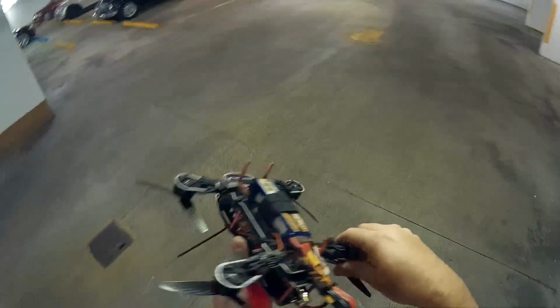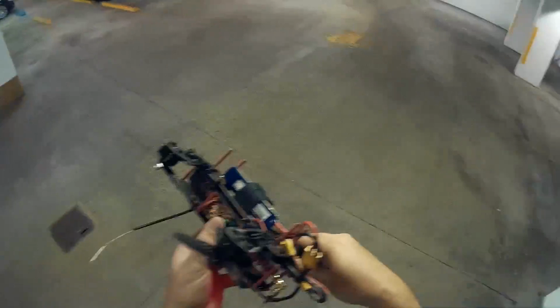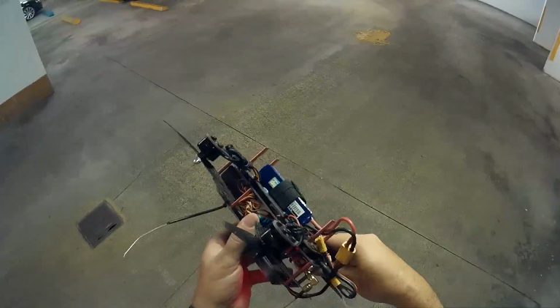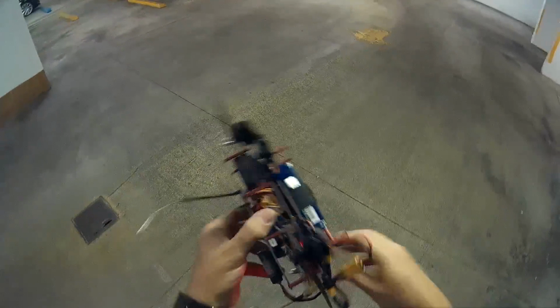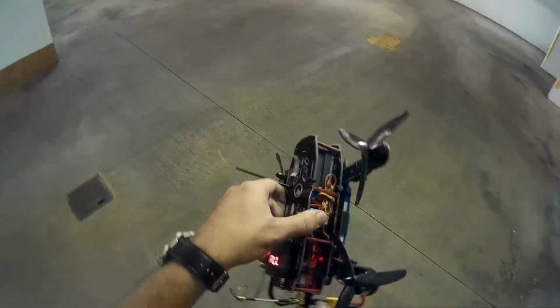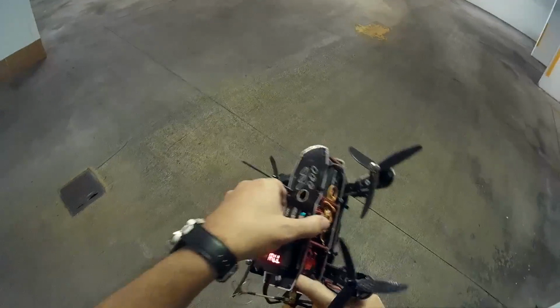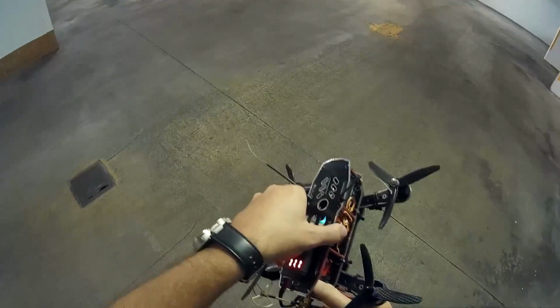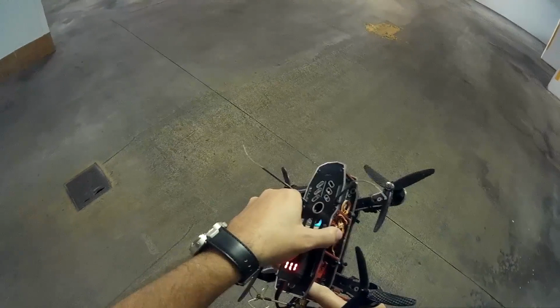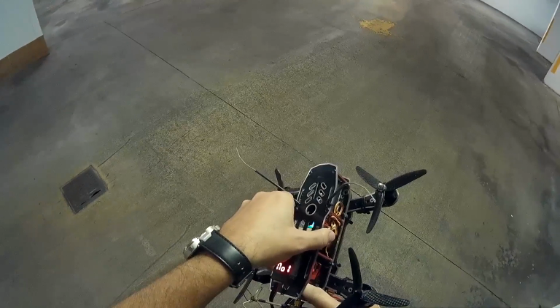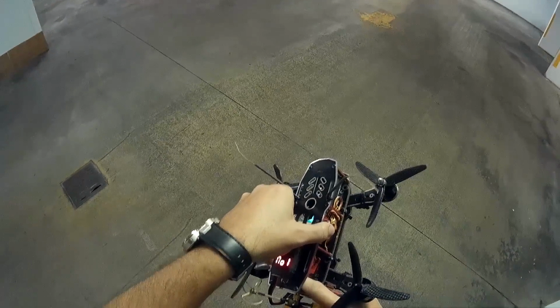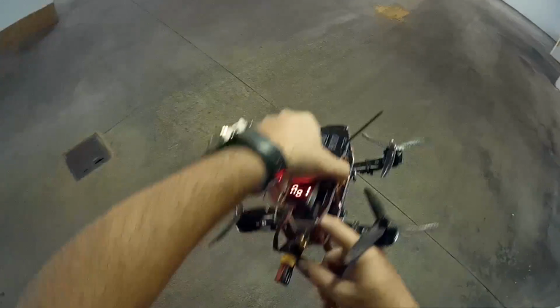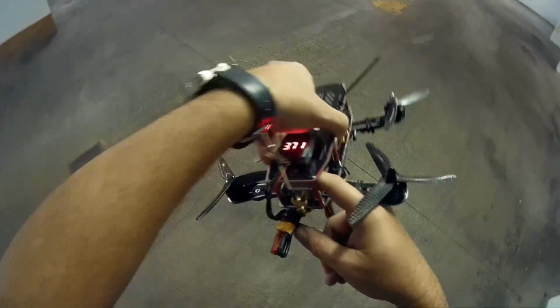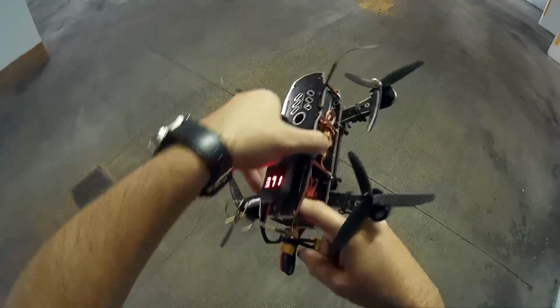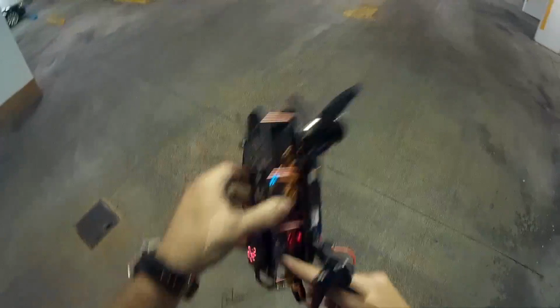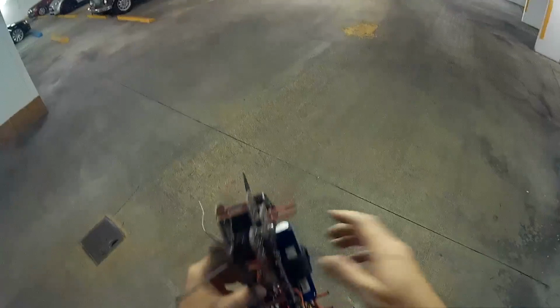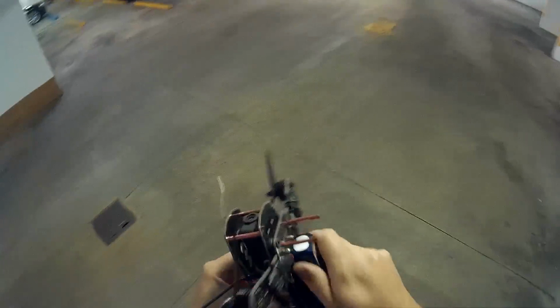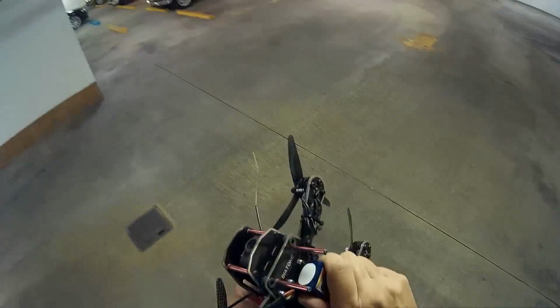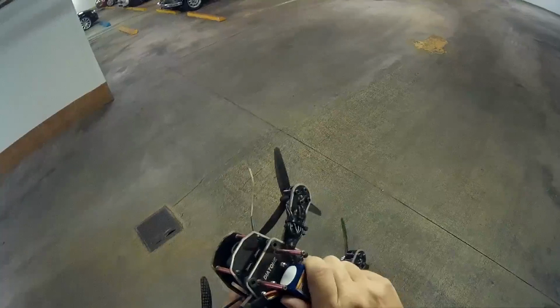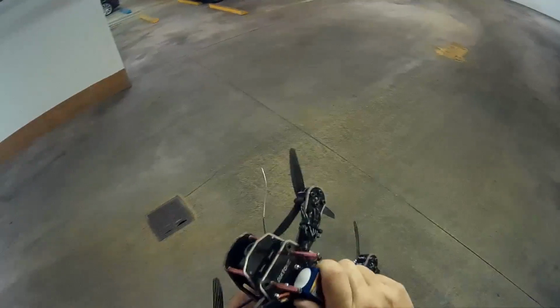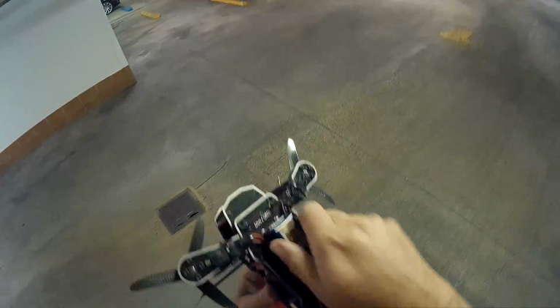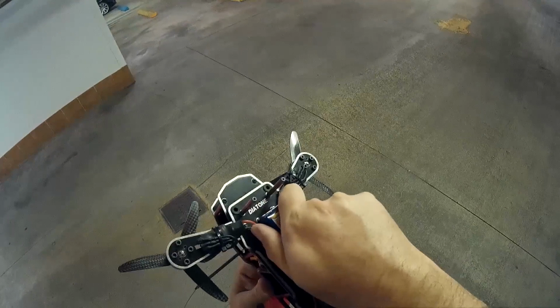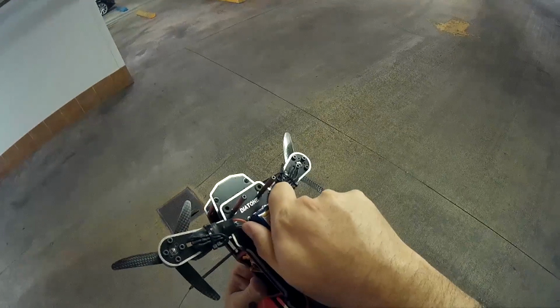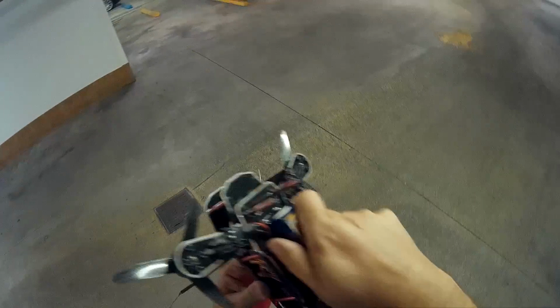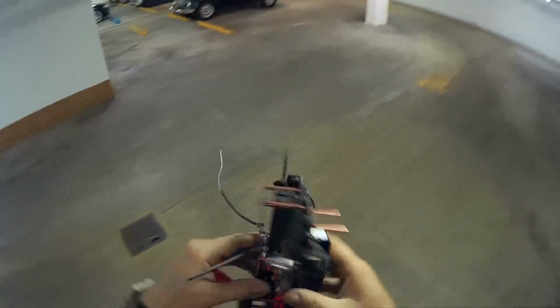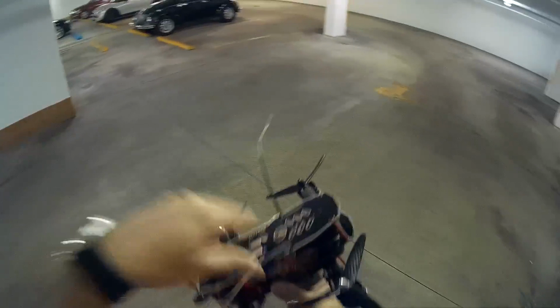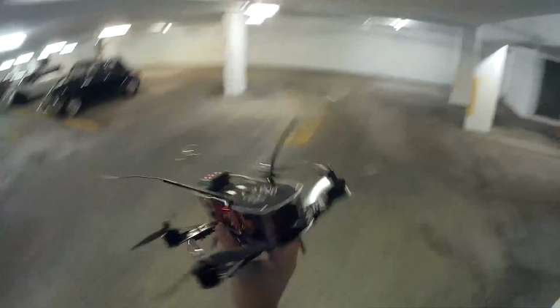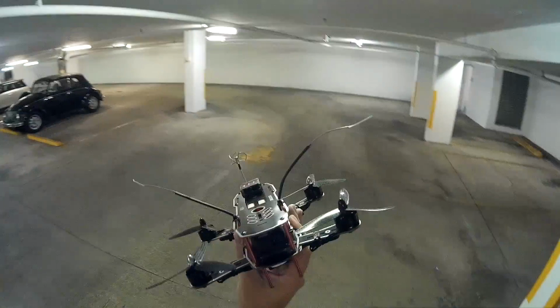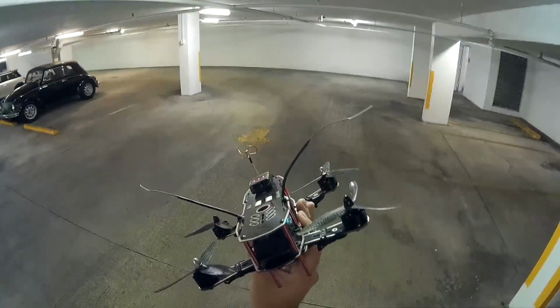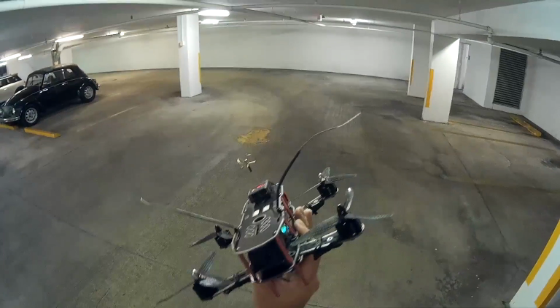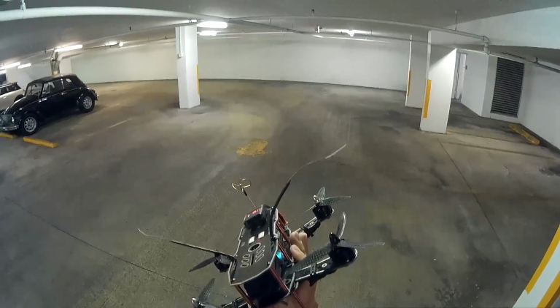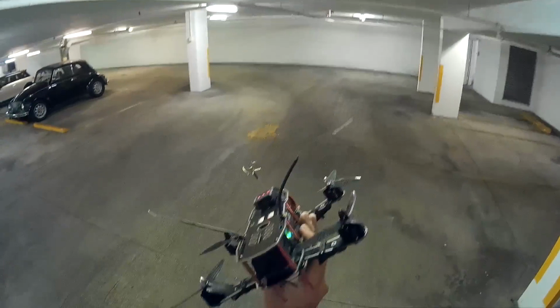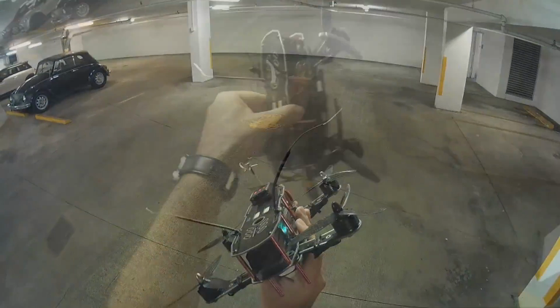Motors ice cold — which is nice. FPV transmitter, nice and cold. And the battery is slightly warm, which is perfect. That means it was flying at its optimal condition.